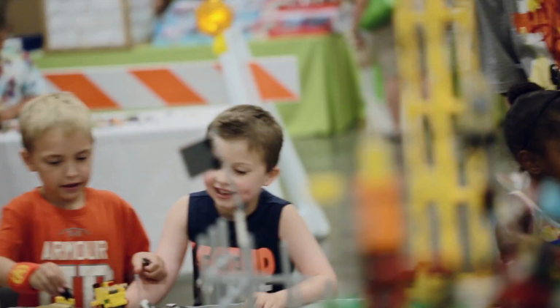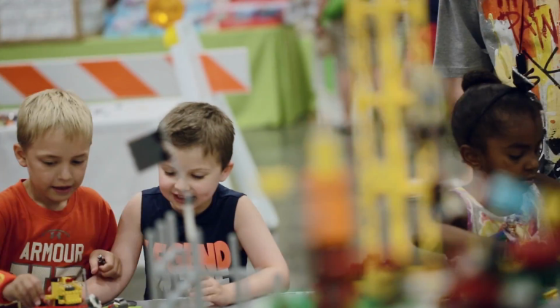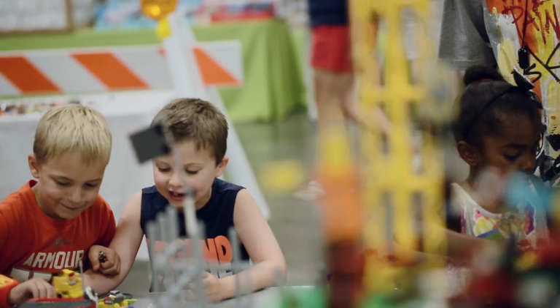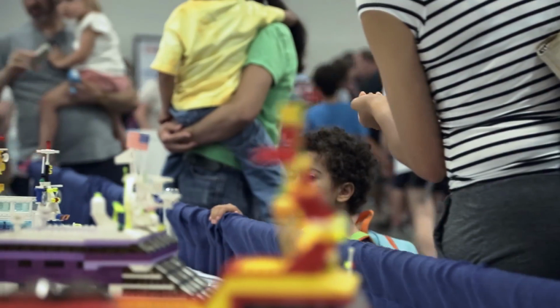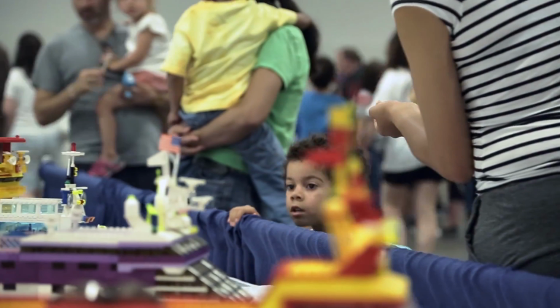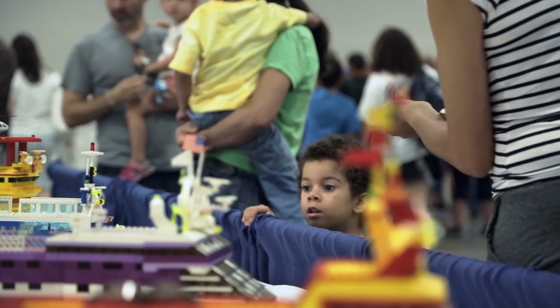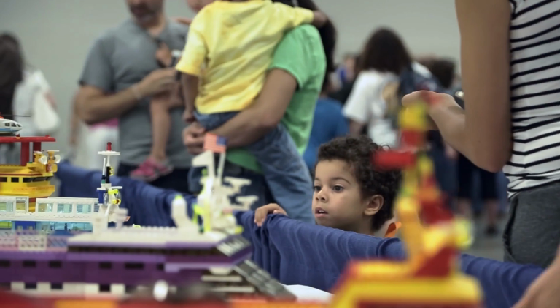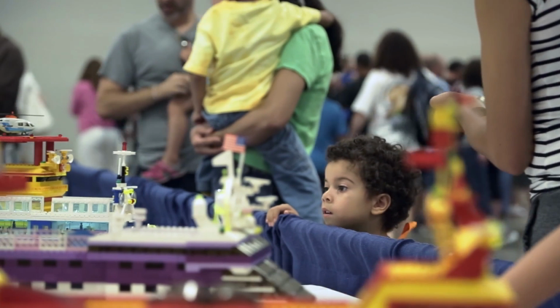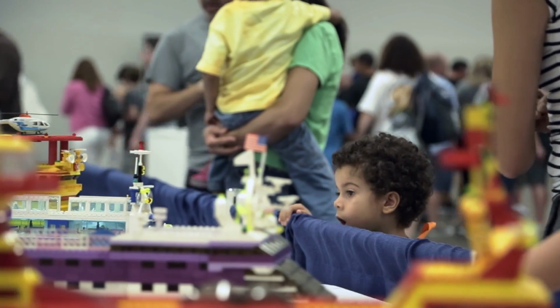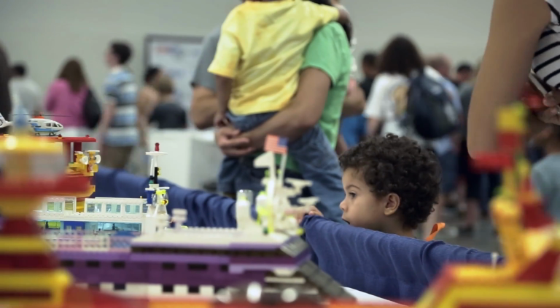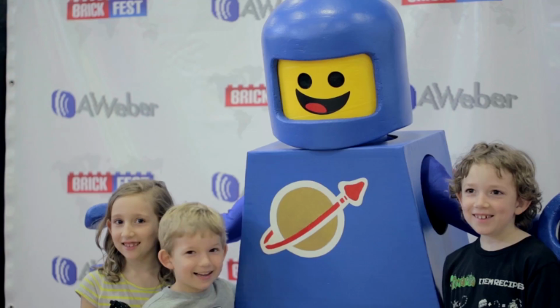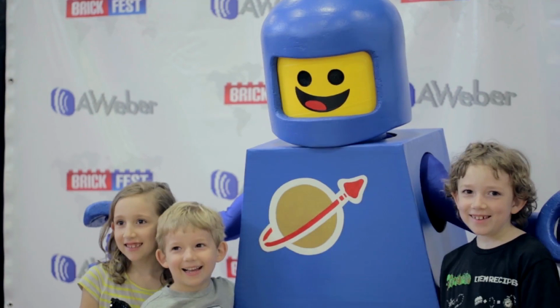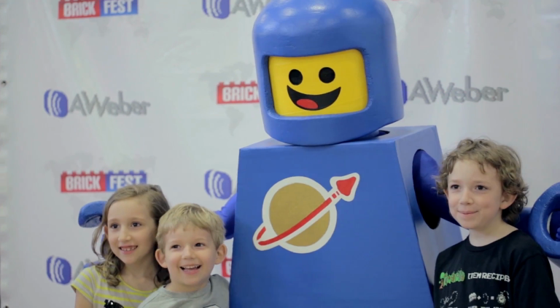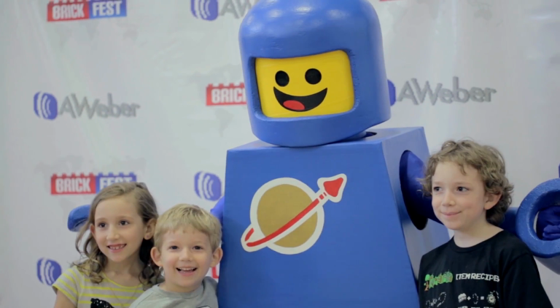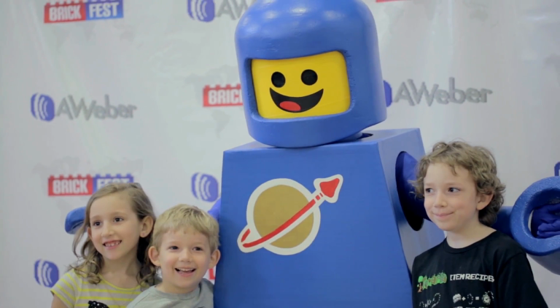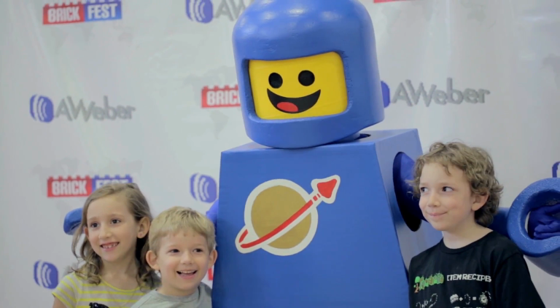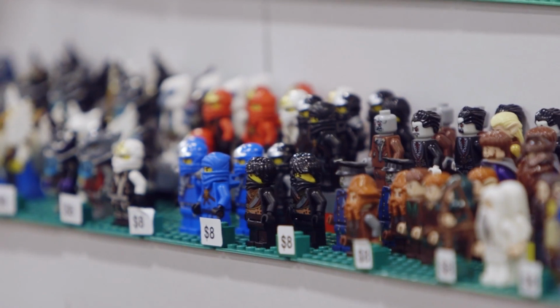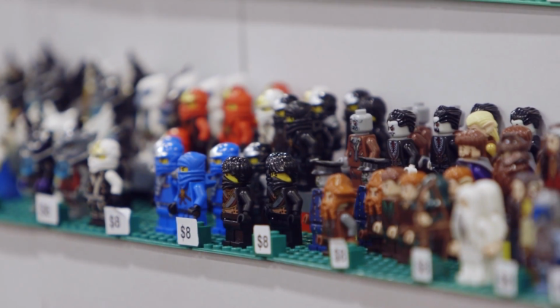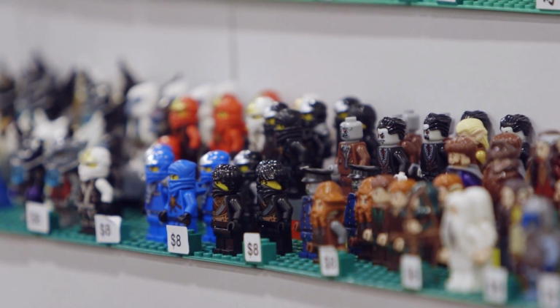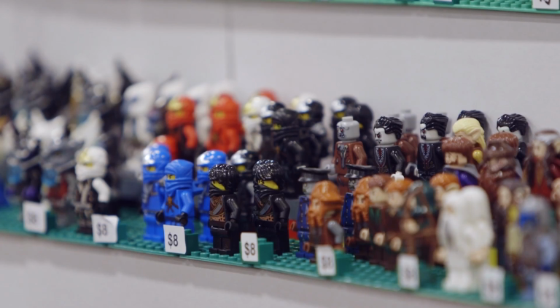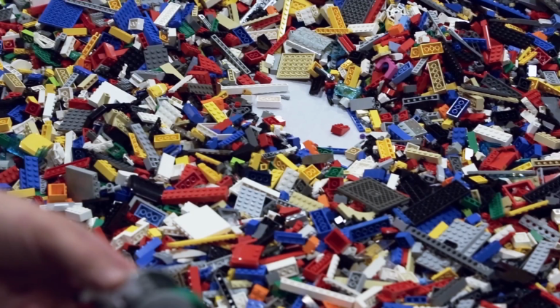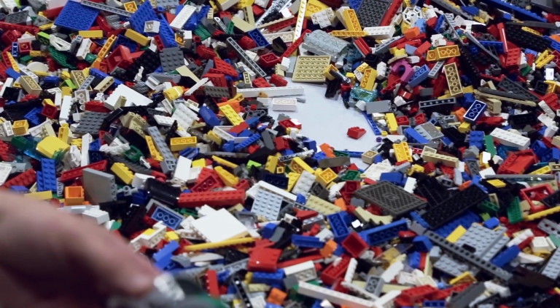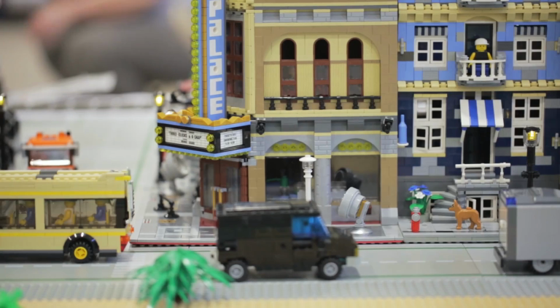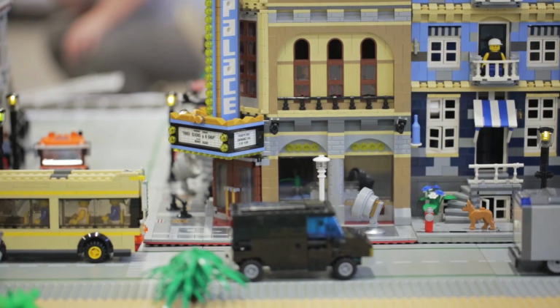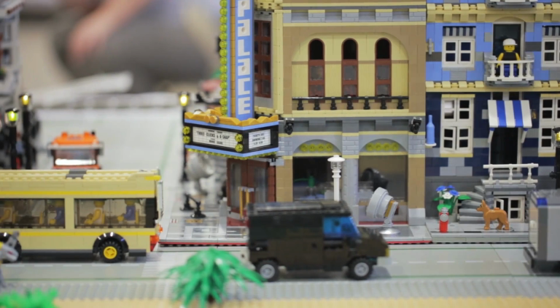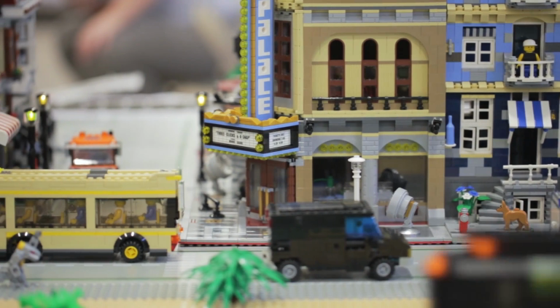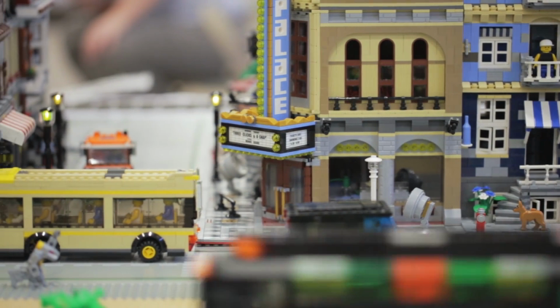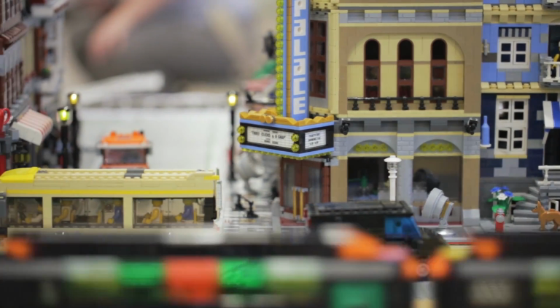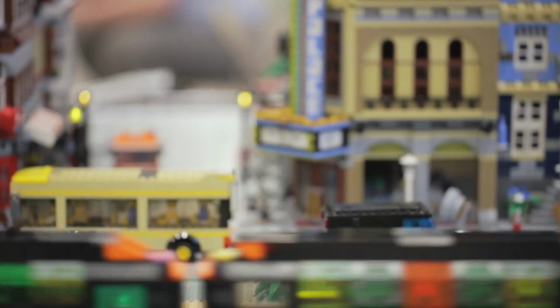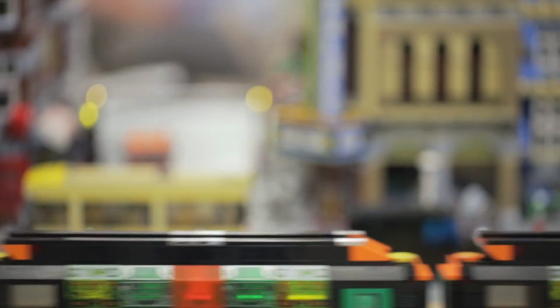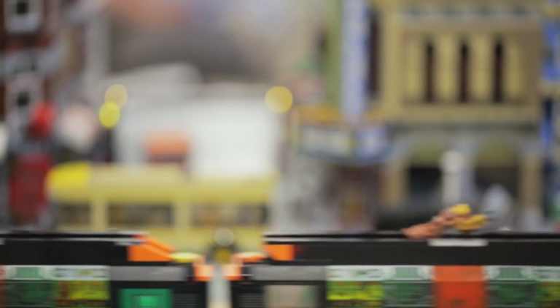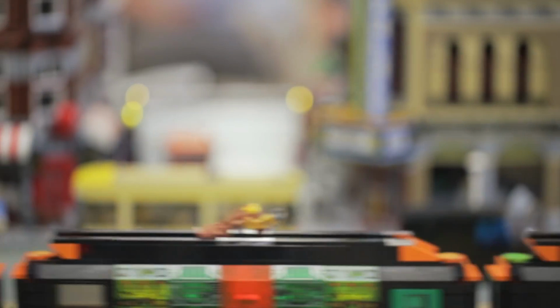You're going to see stuff they've never seen before. They're just going to be thrilled the whole time — they're going to get to meet people, see new Lego, old Lego, custom Lego. They're going to see it all at BrickFest Live.